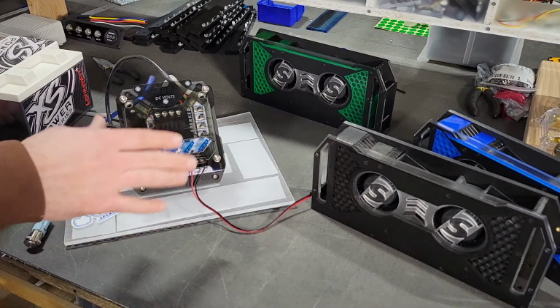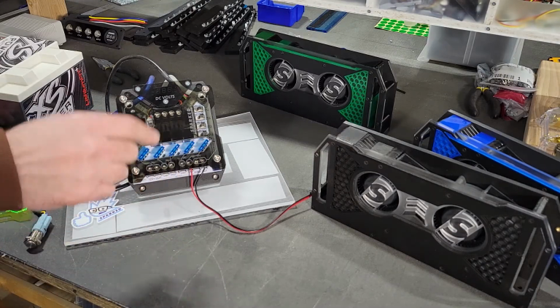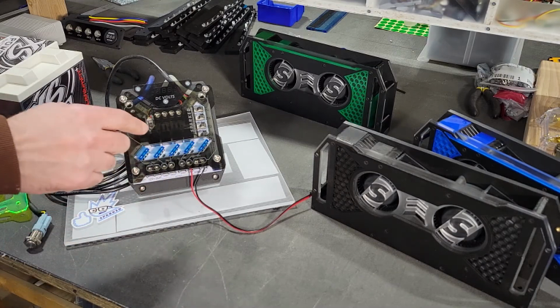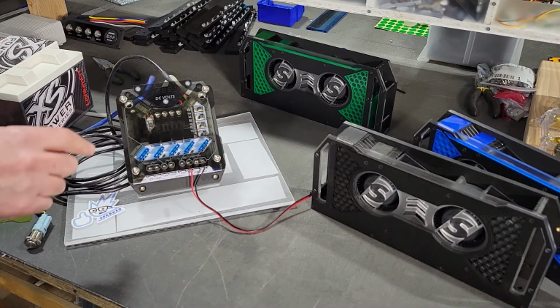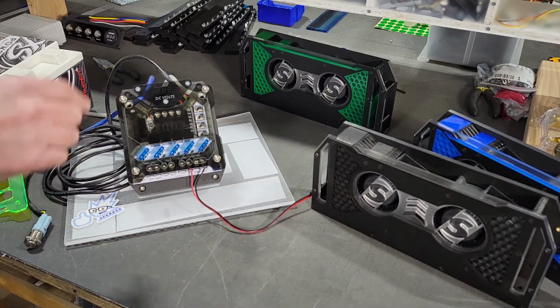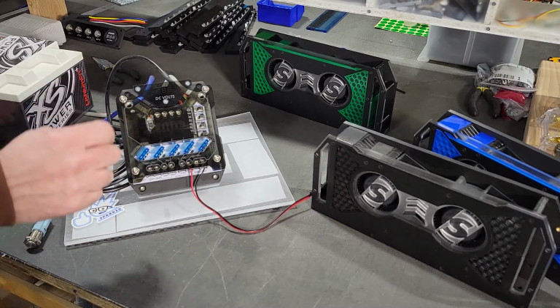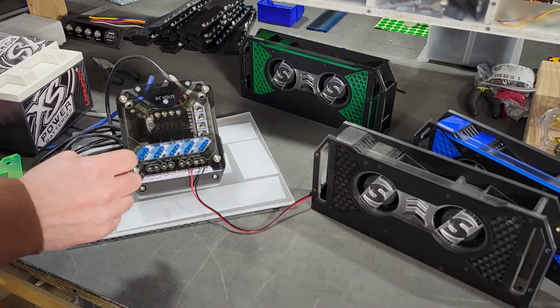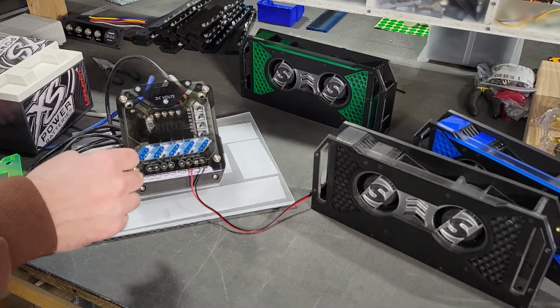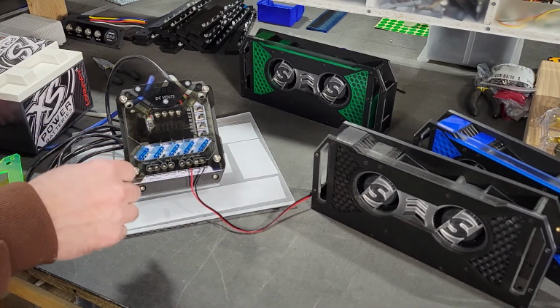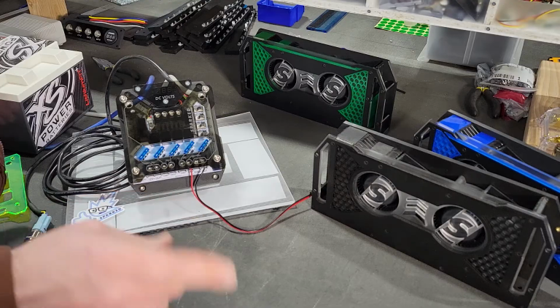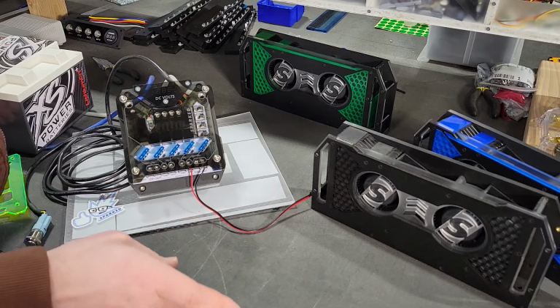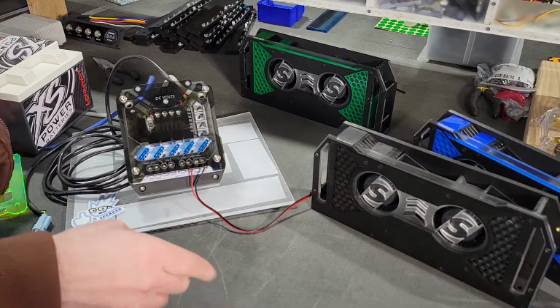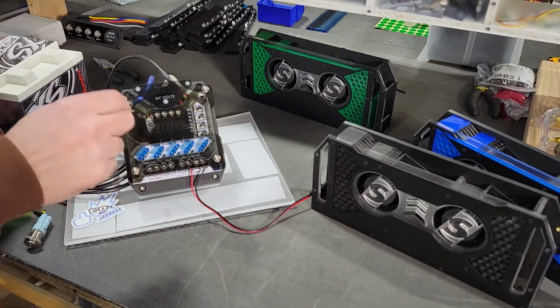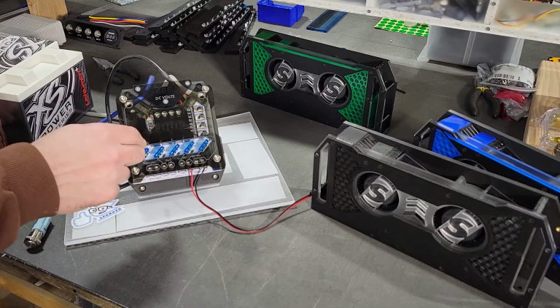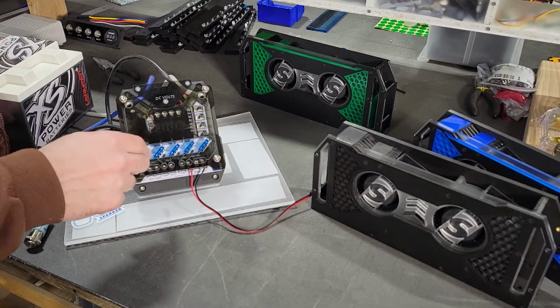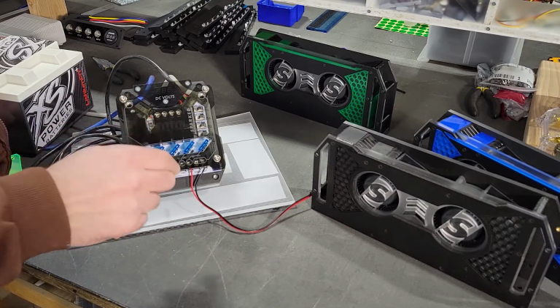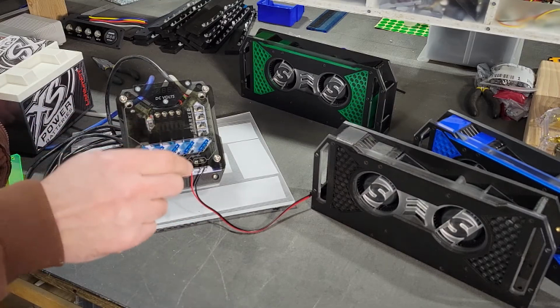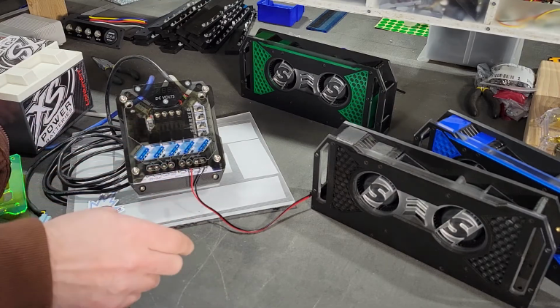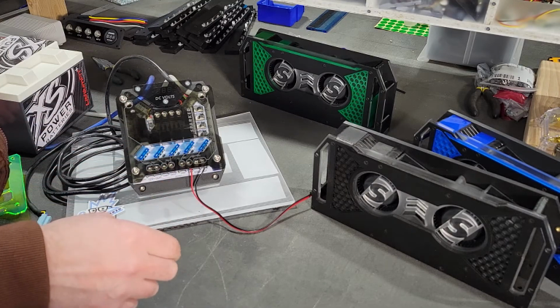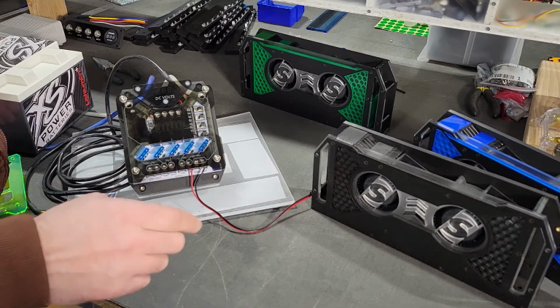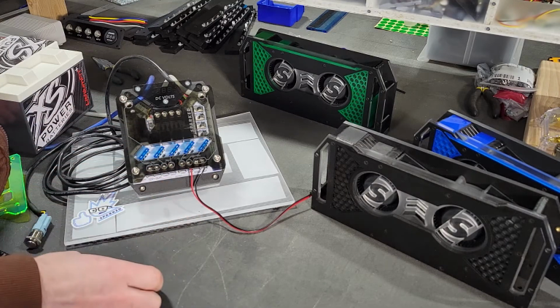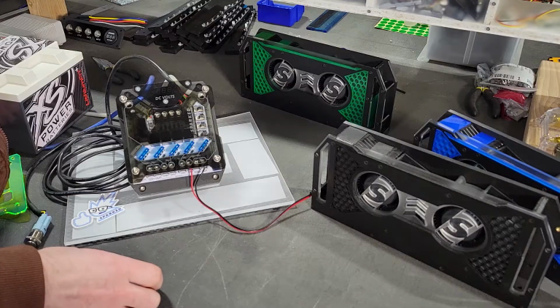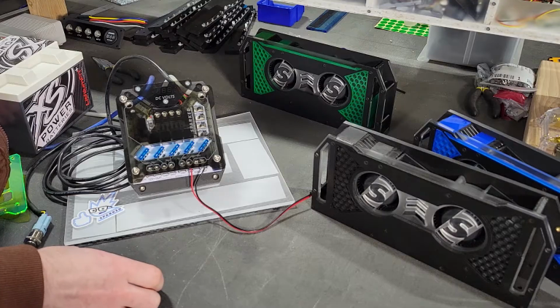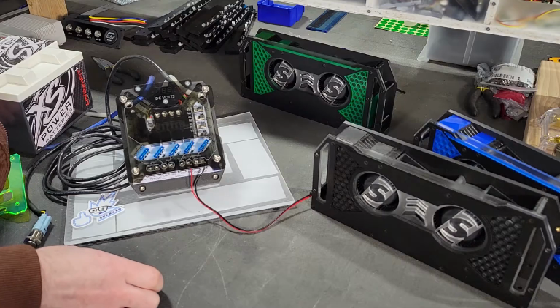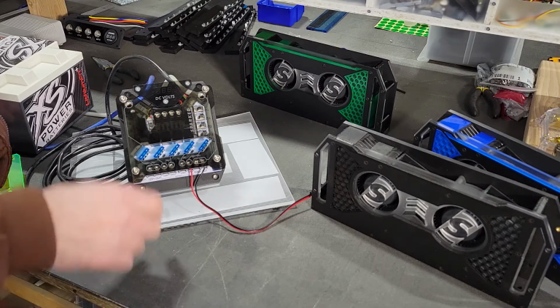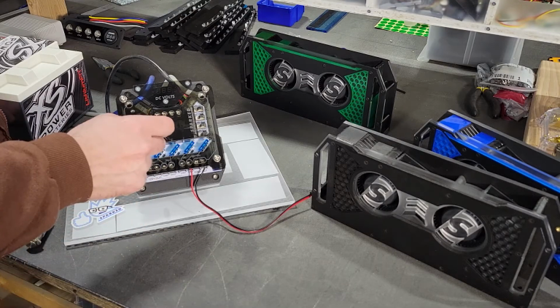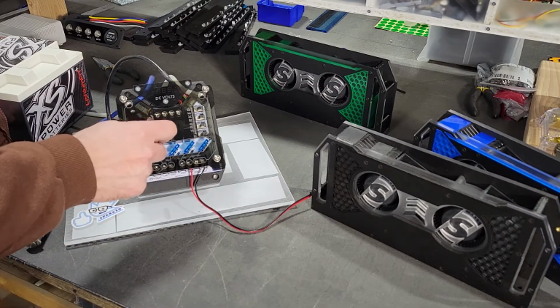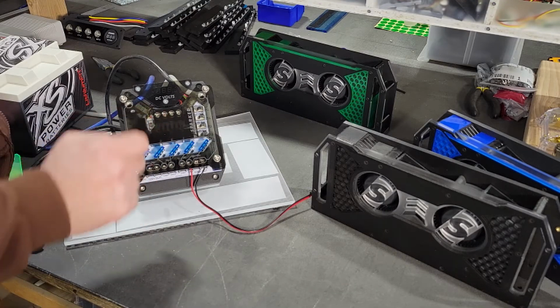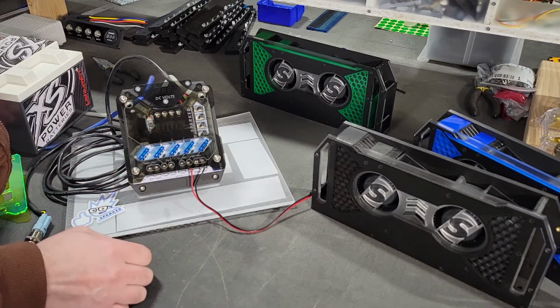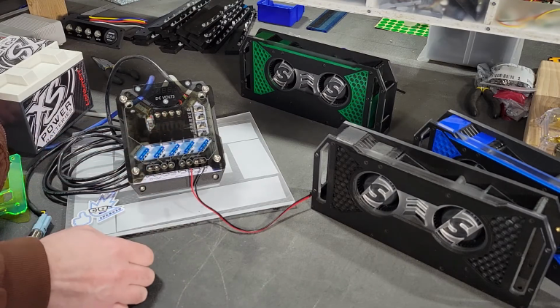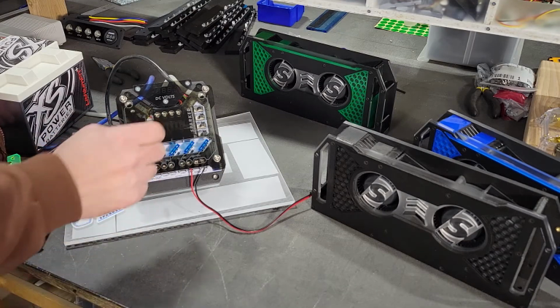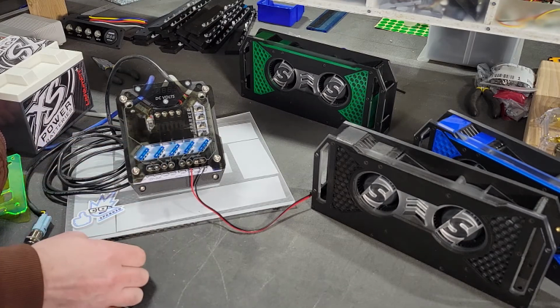Alright, so now you know you can select different colors for the illumination on the relay box. You should also know you can match that up to different colored acrylic, which we offer as a special option. The standard color is what you see here — we call it smoked. It's like tinted acrylic.